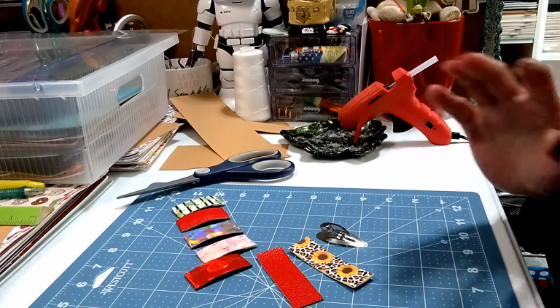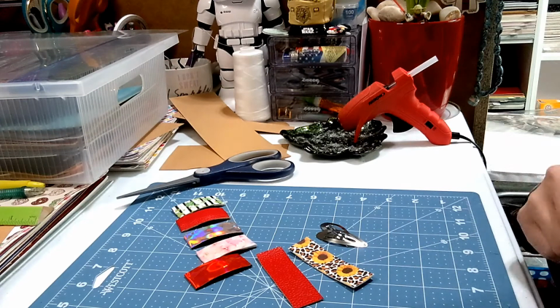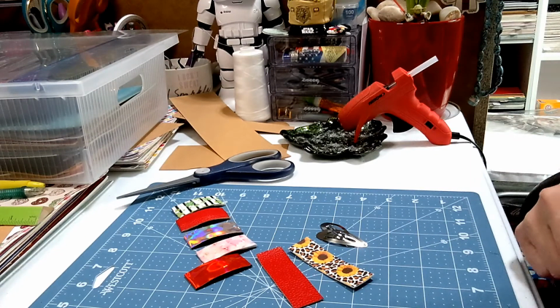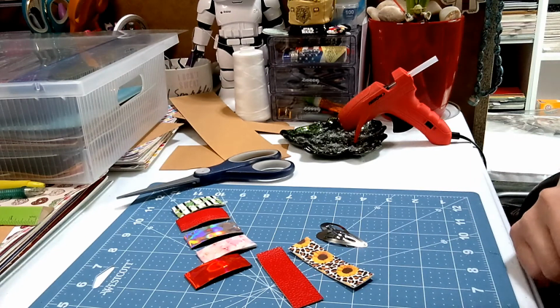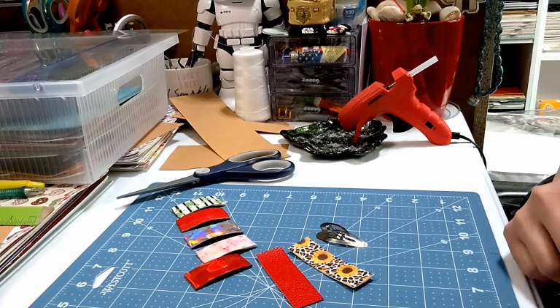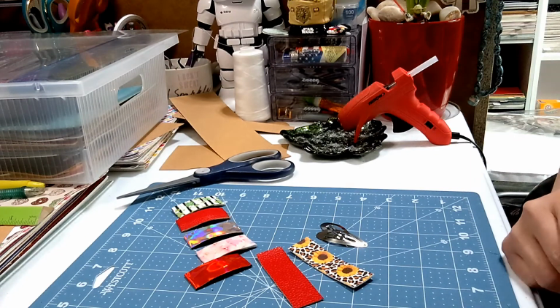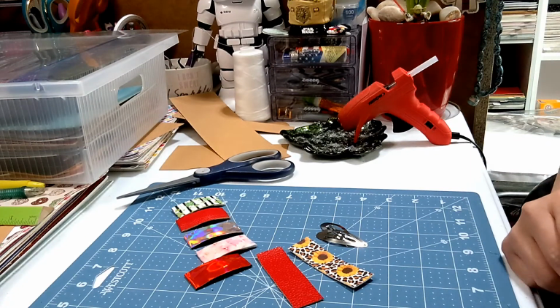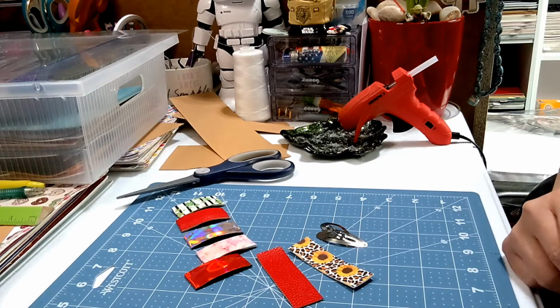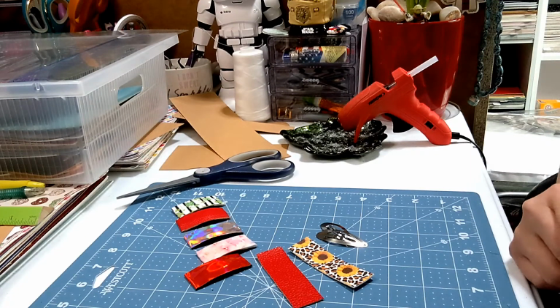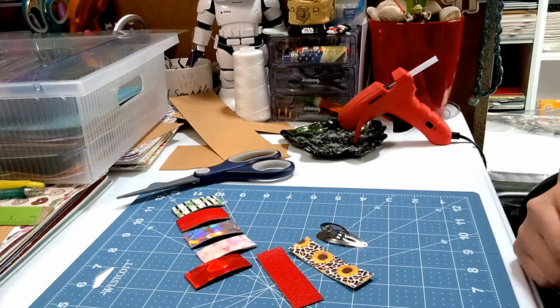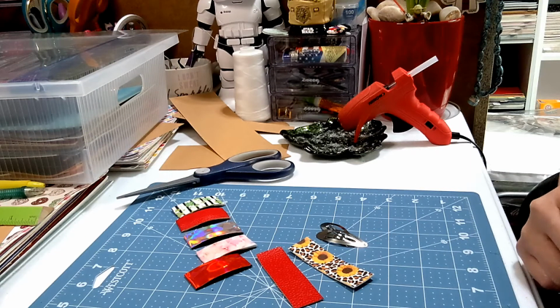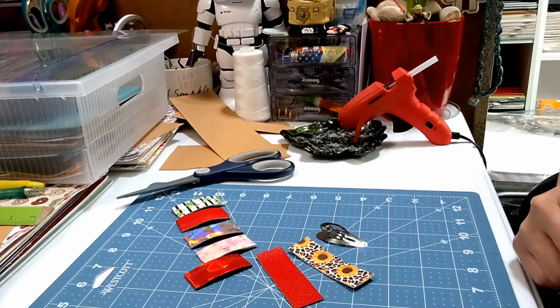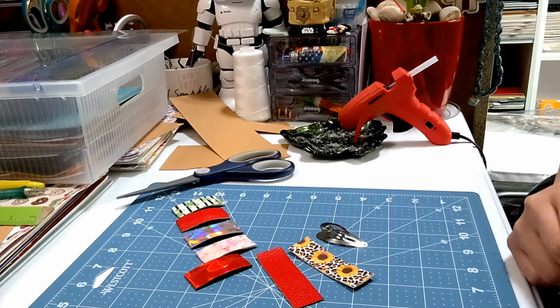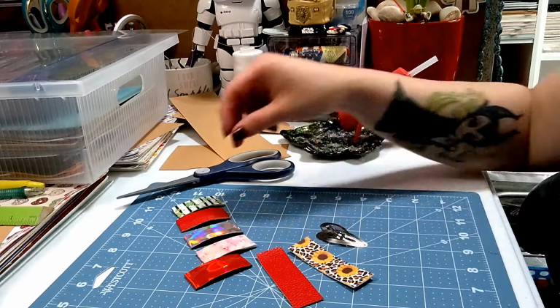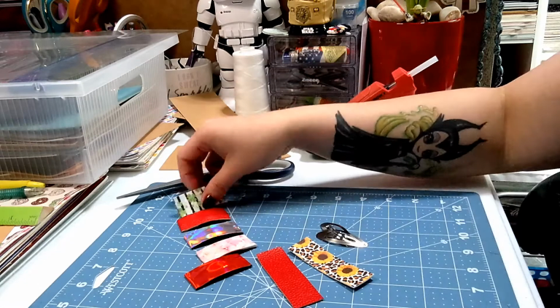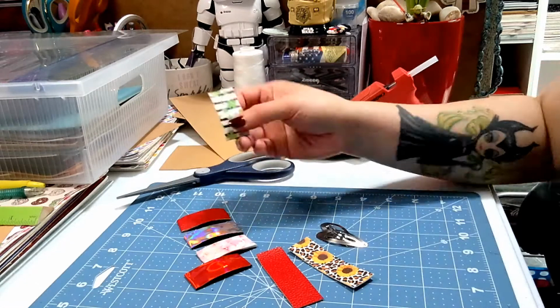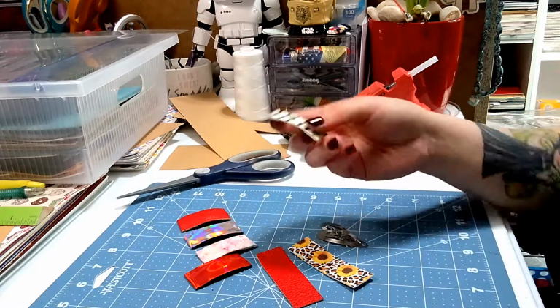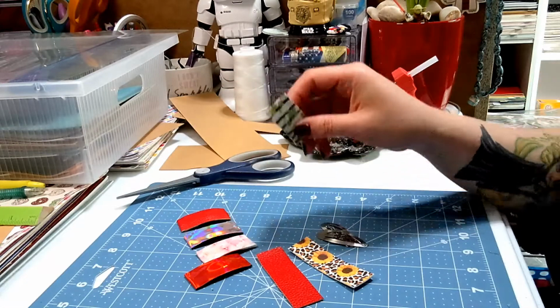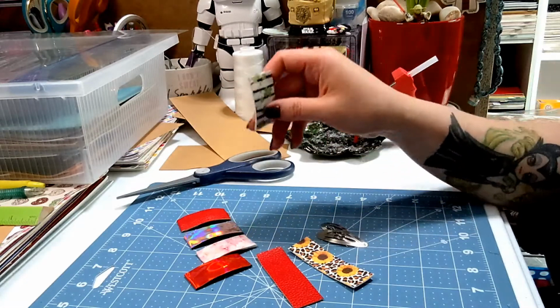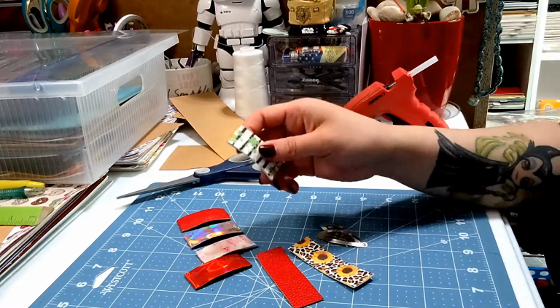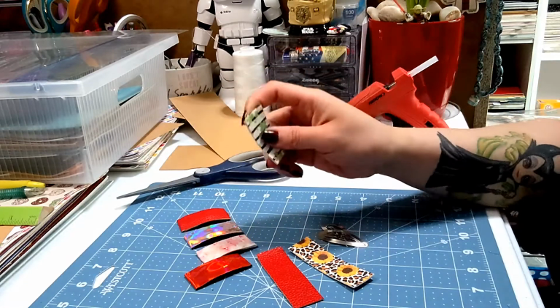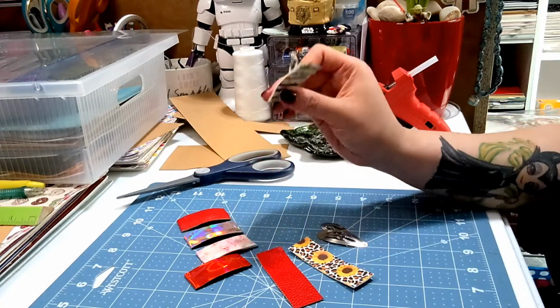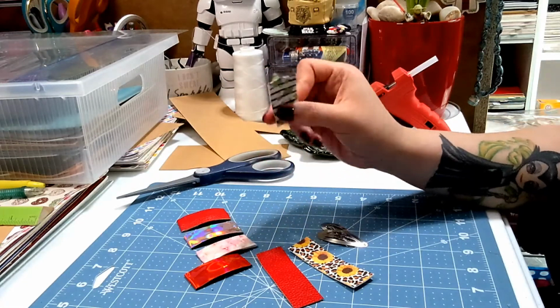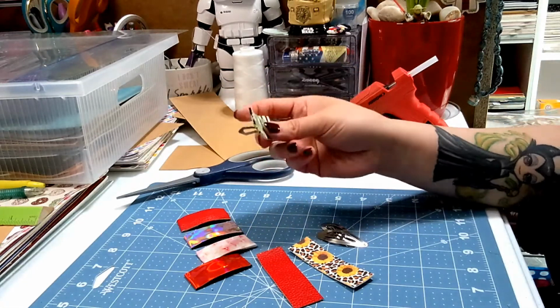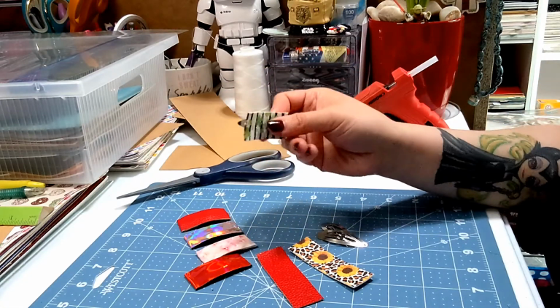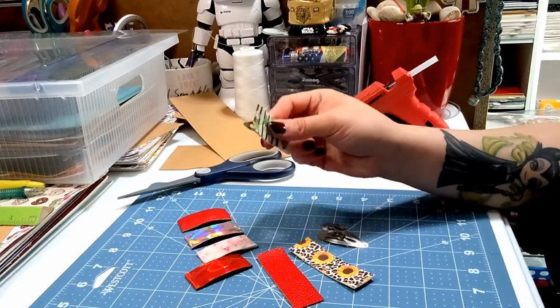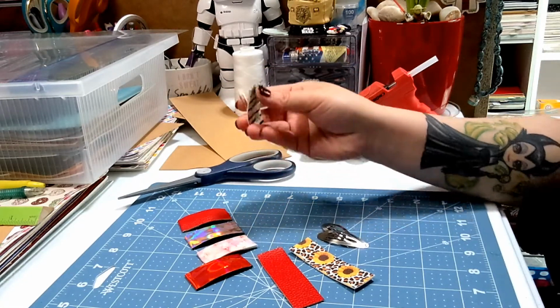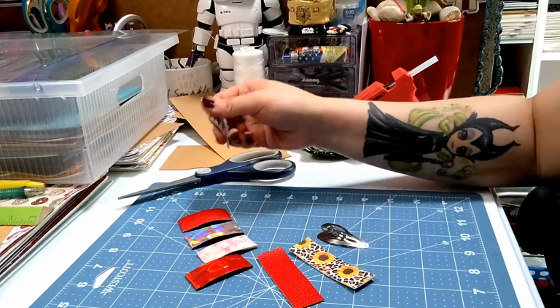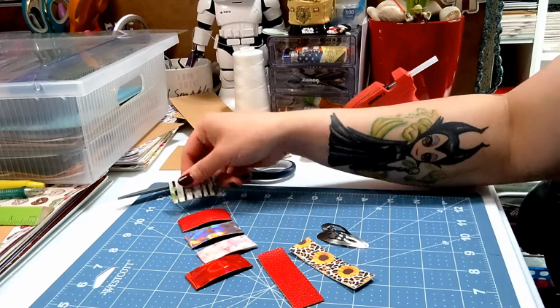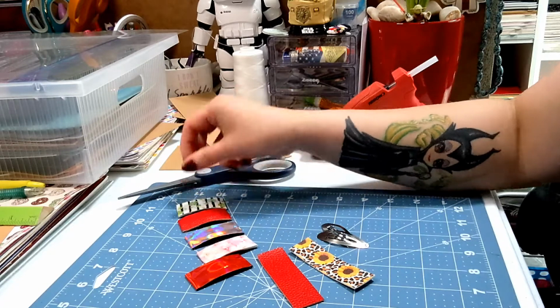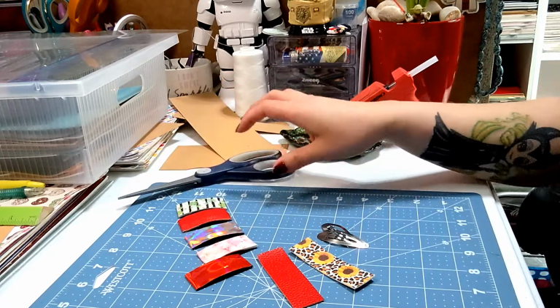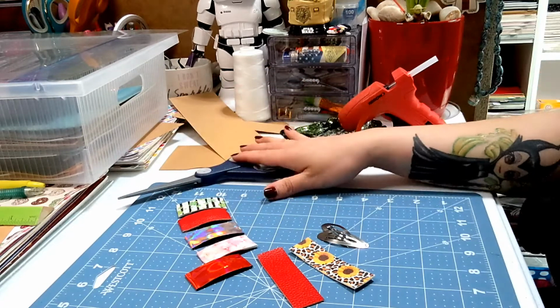Hey guys, welcome back to my channel, my cozy craft room. If you're new here, hello and welcome! In this video I'm gonna show you how to make these cute little snap clips with faux leather.